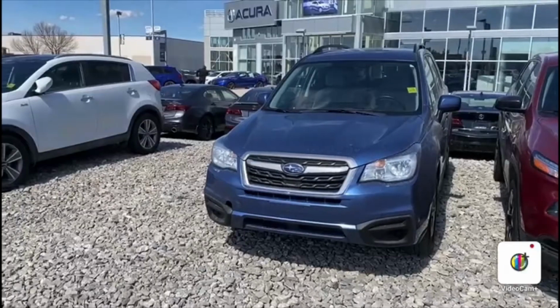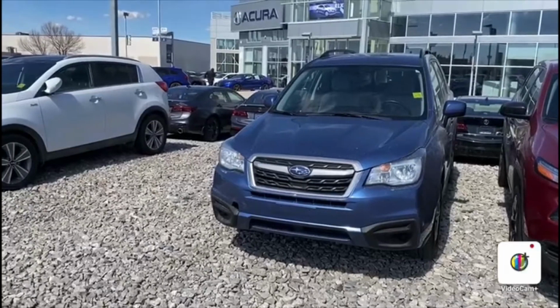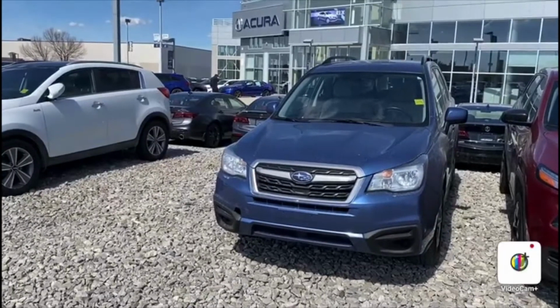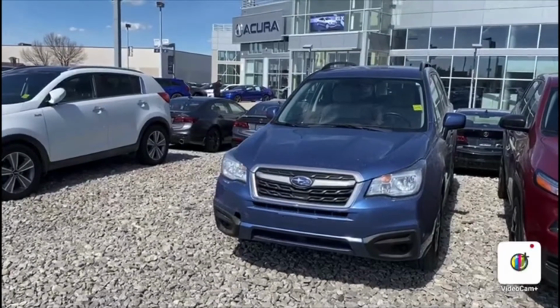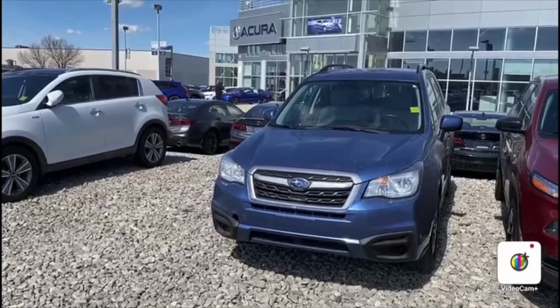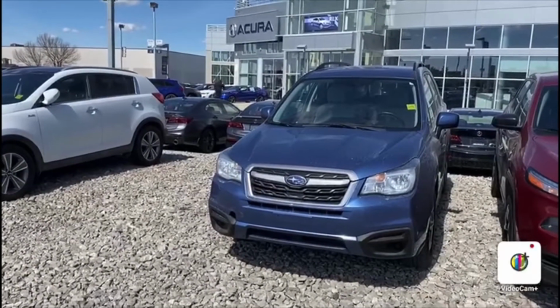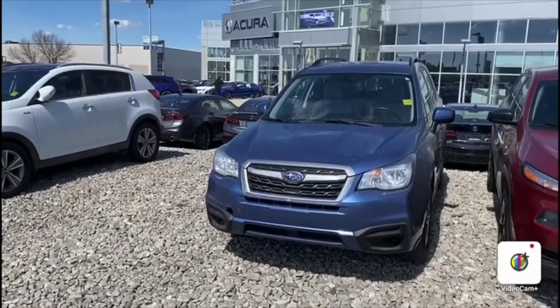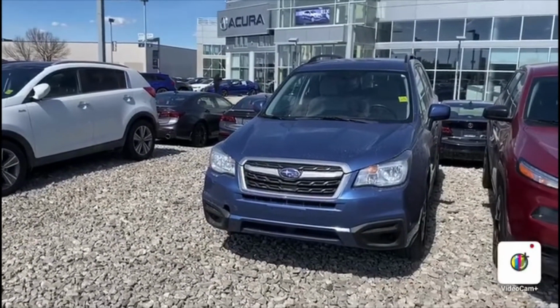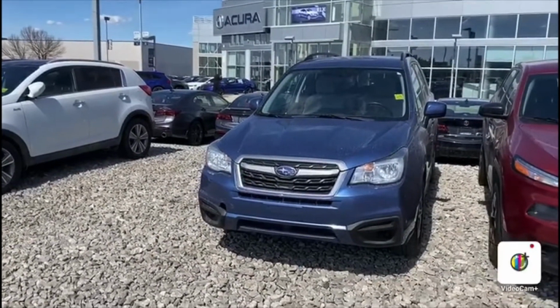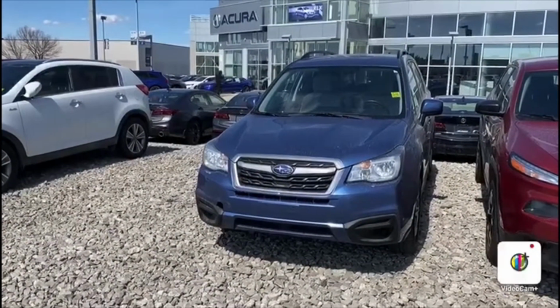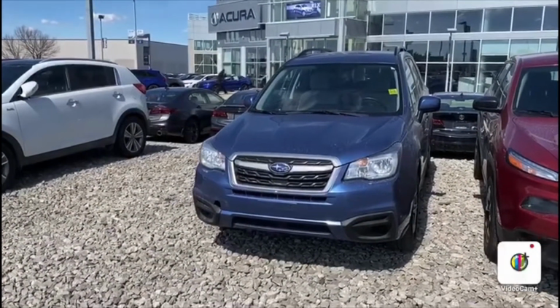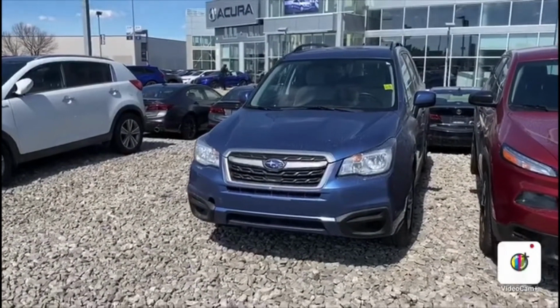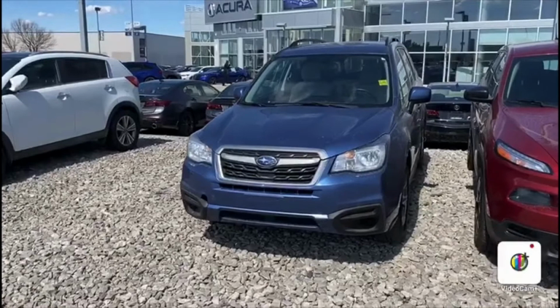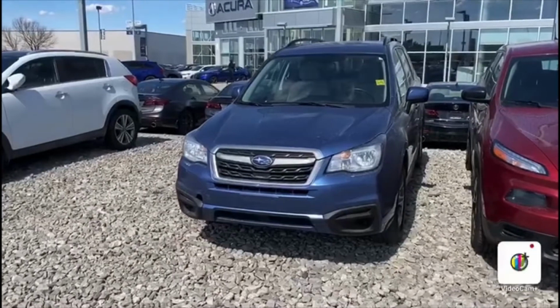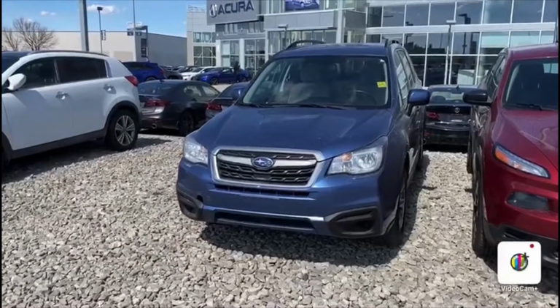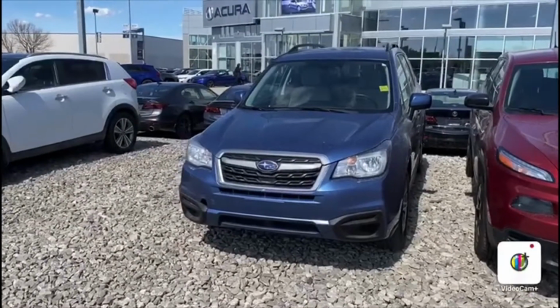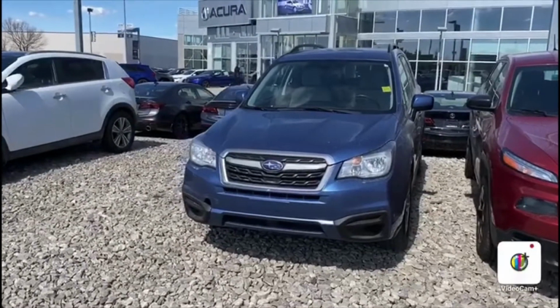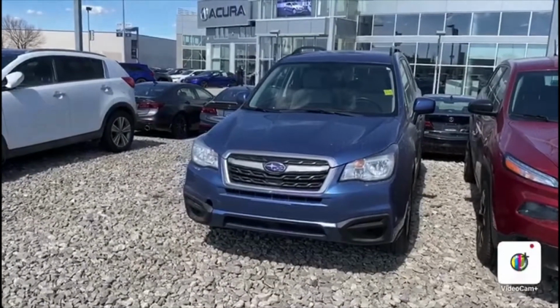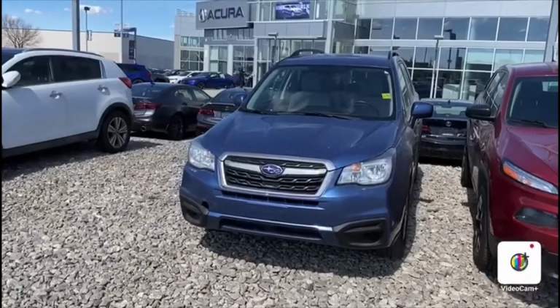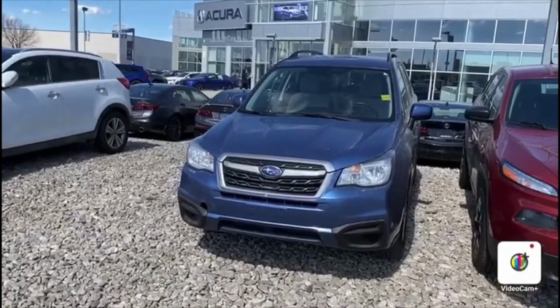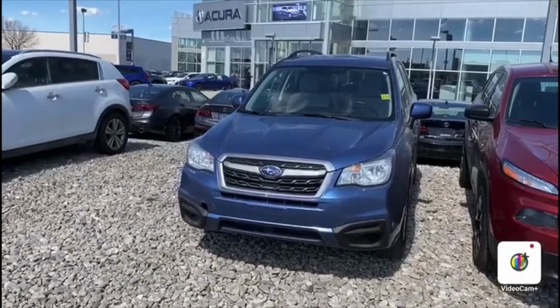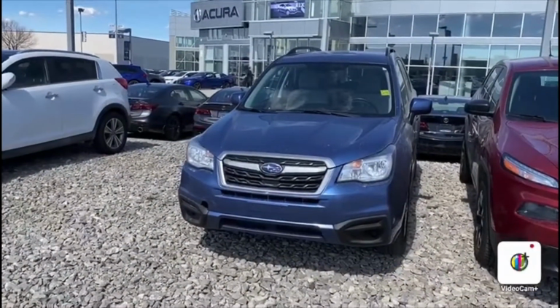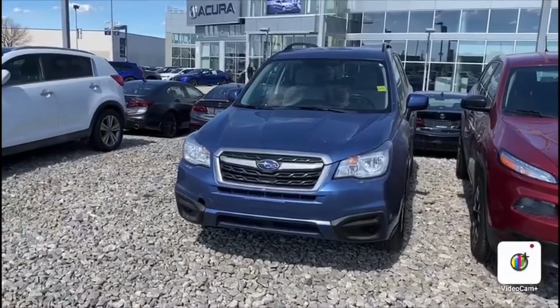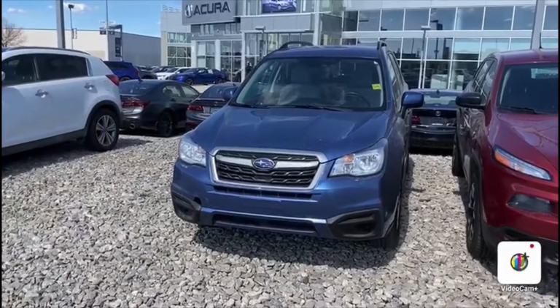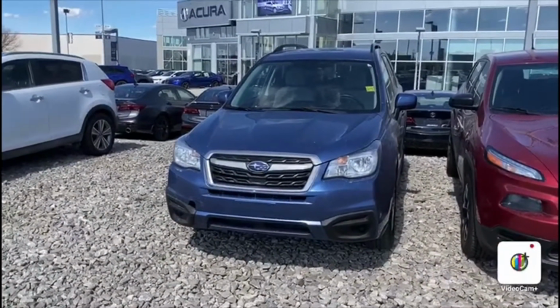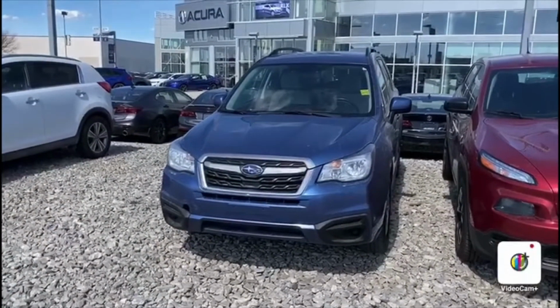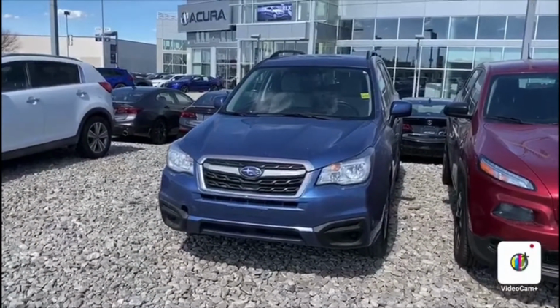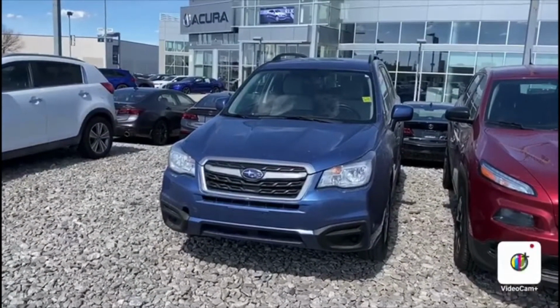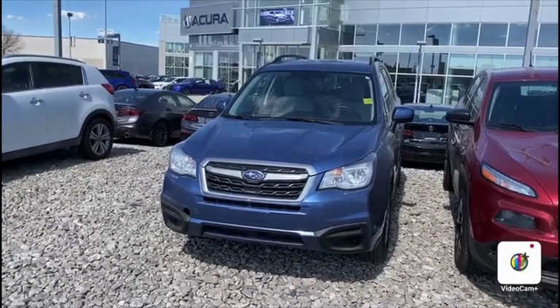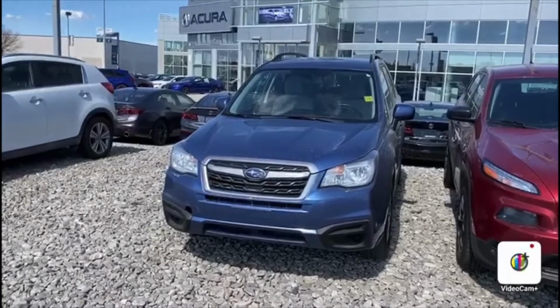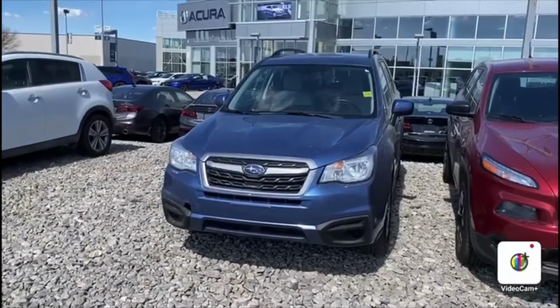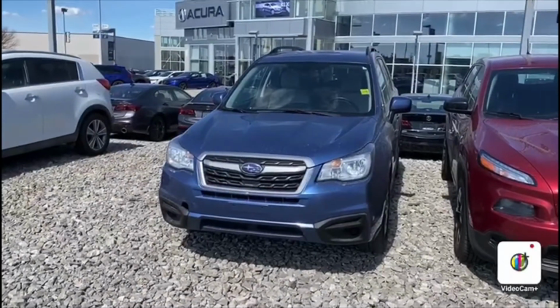Good afternoon, Nathan. This is Joseph here with Southview Acura. Thank you again for inquiring with us on the Subaru Forester. I just want to do a quick little walk-around video to kind of show you the condition of the vehicle.